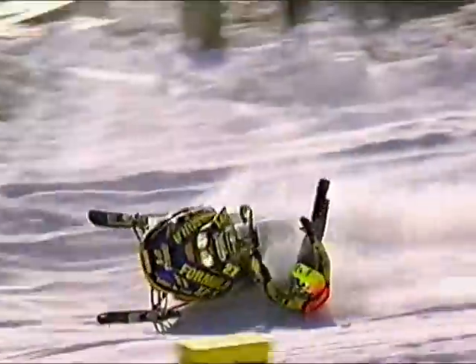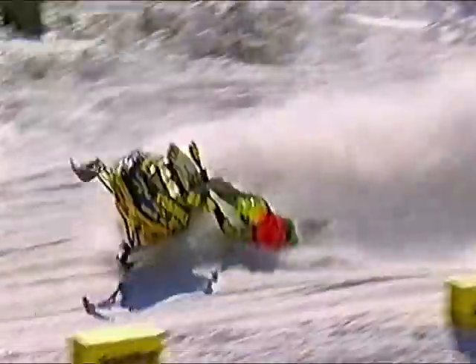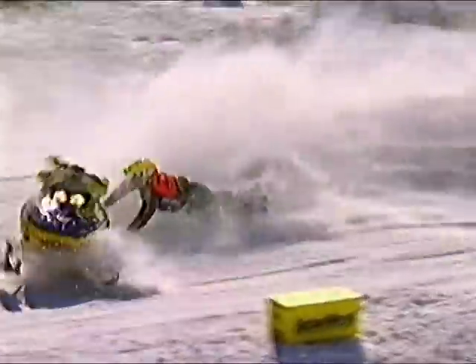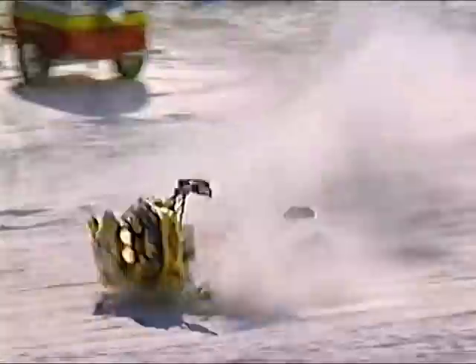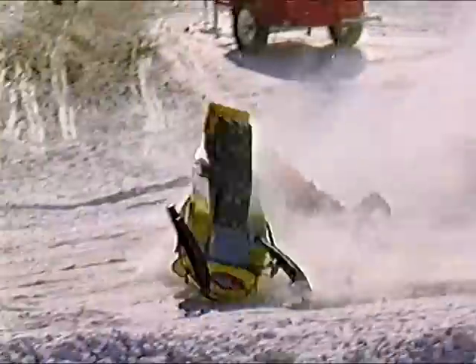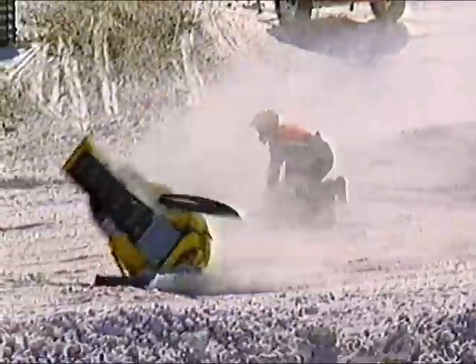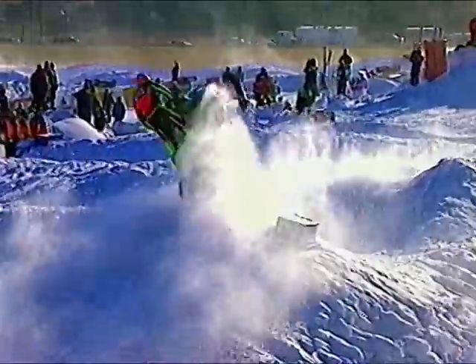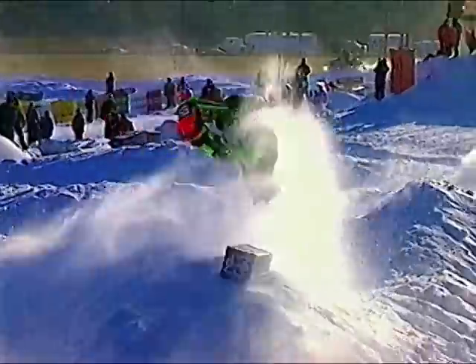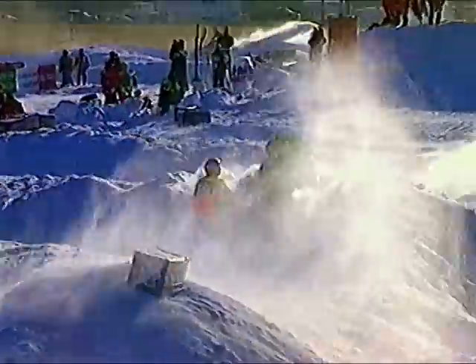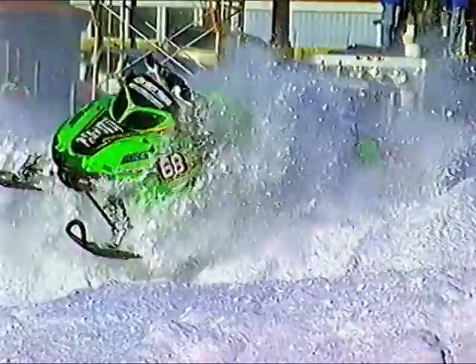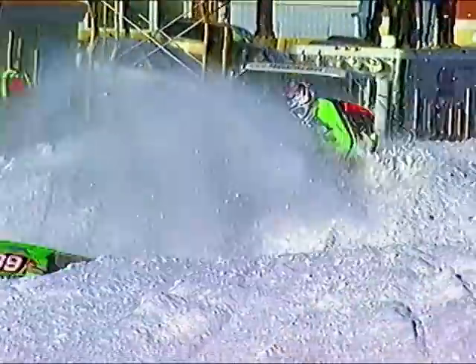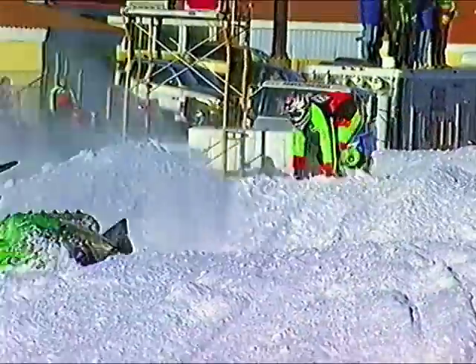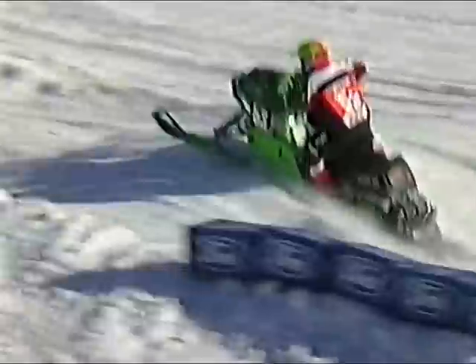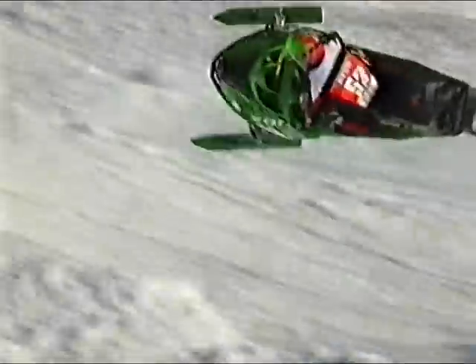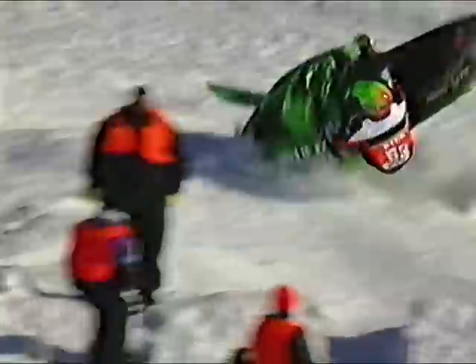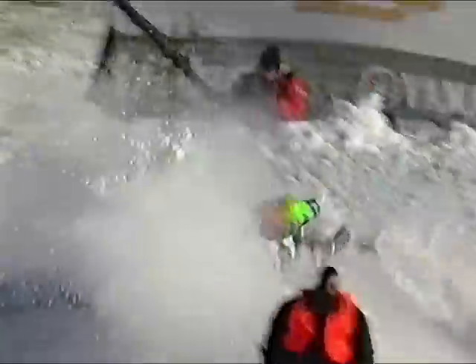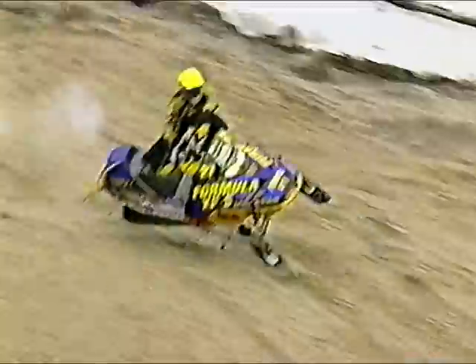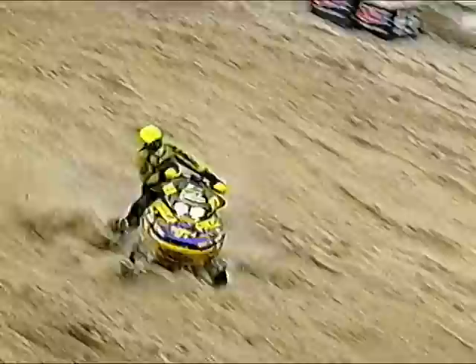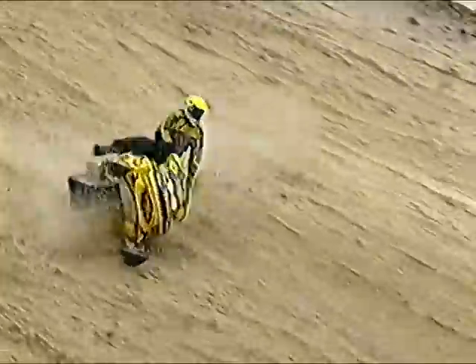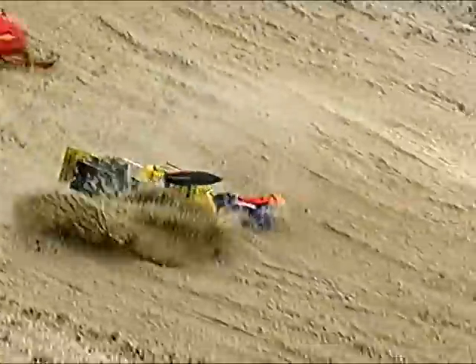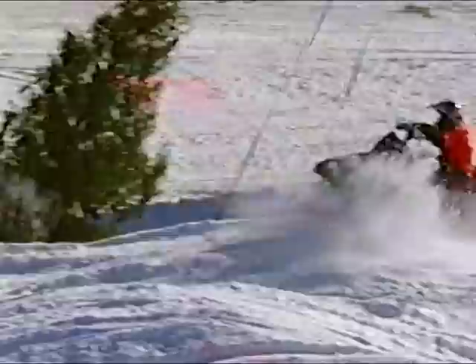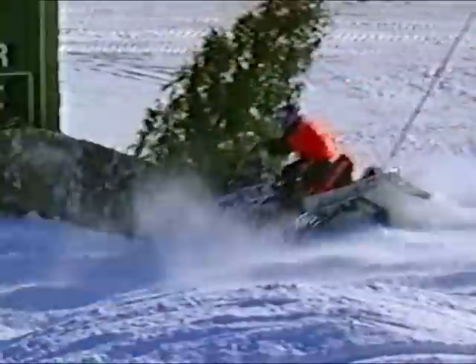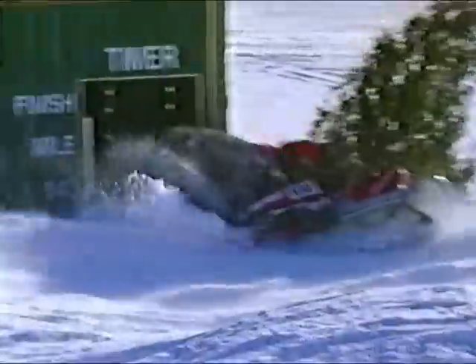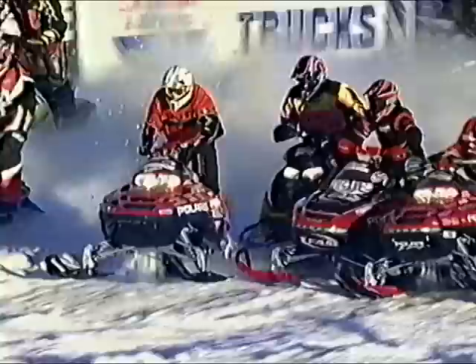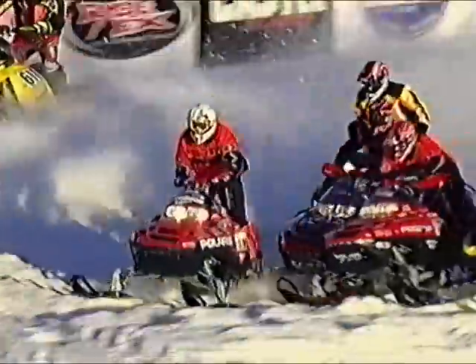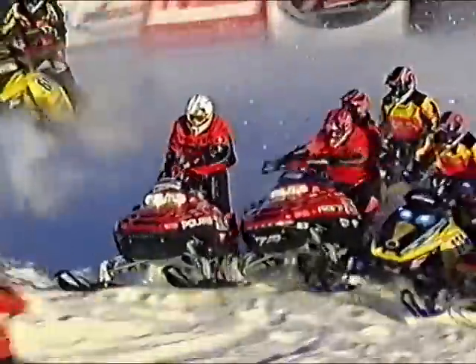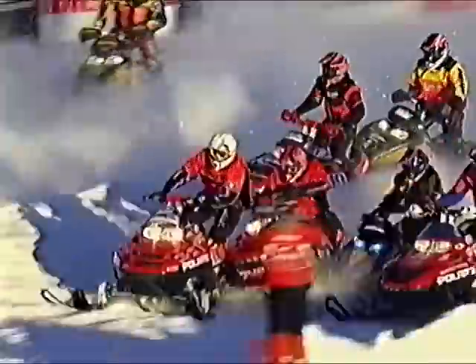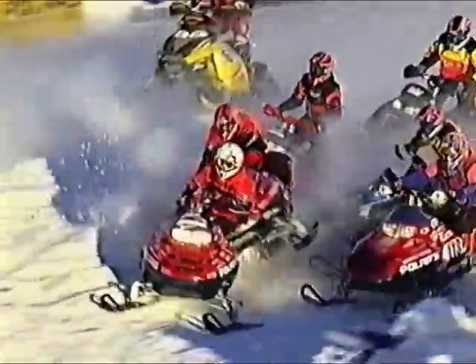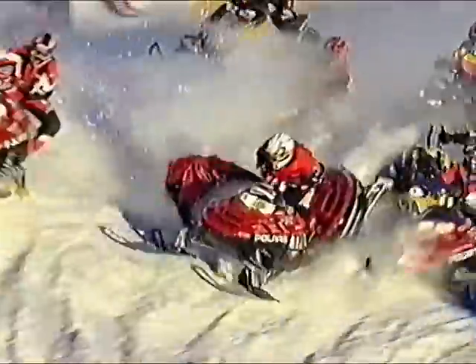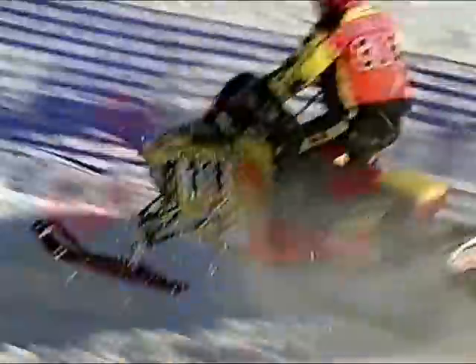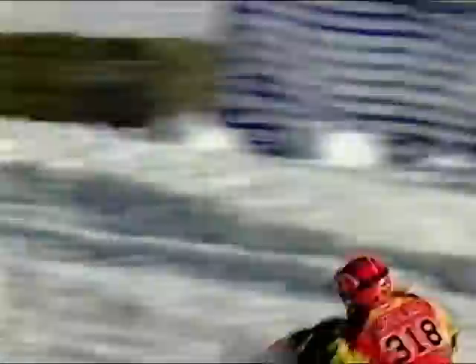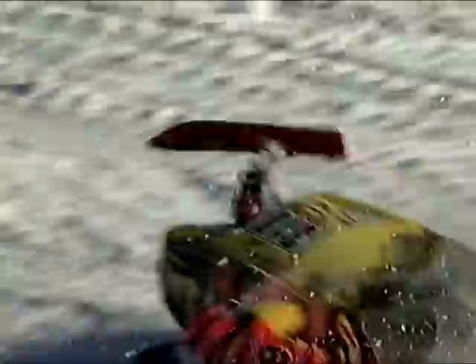Motorcycles, high-speed sleds on the ice oval, but you want action and a burry. Fourth round of the championship, served it up.